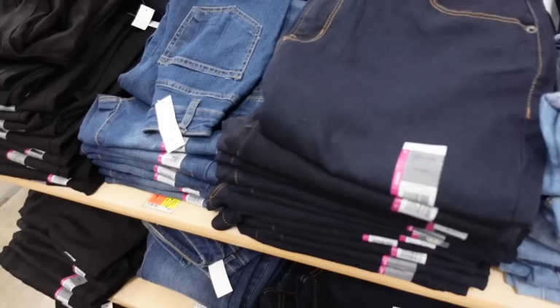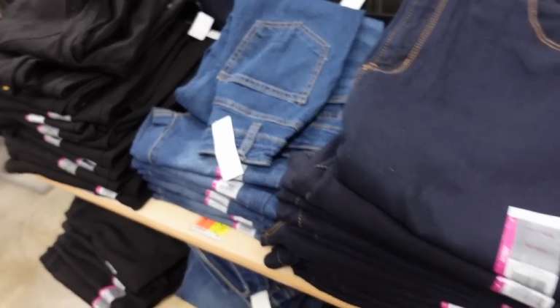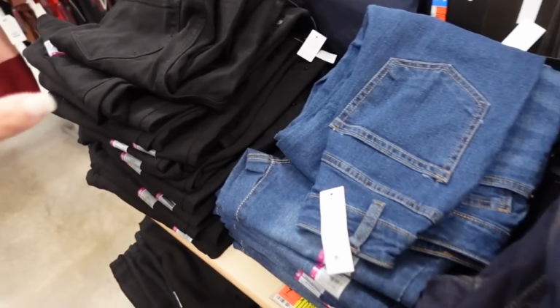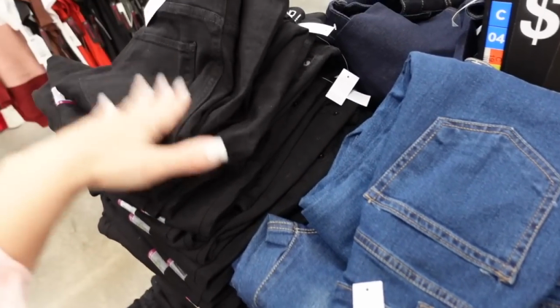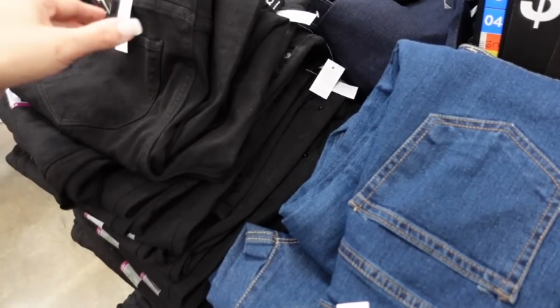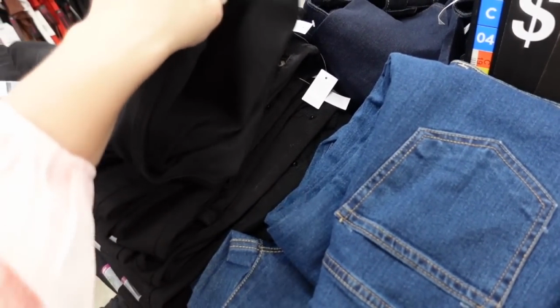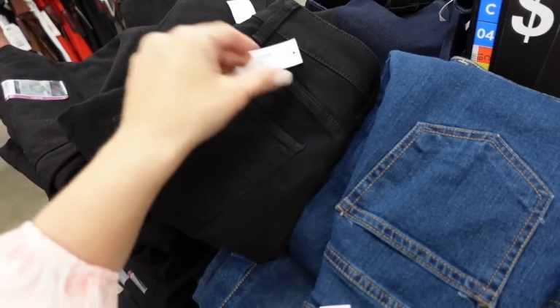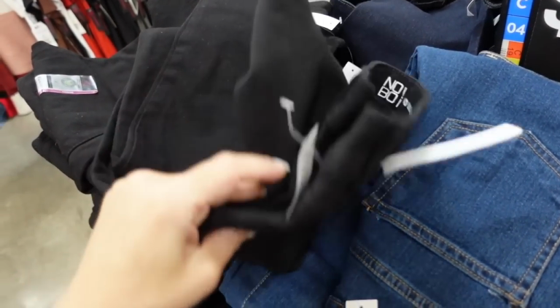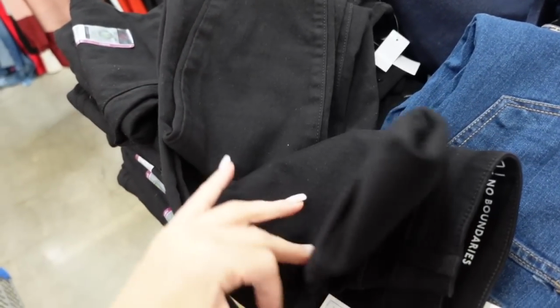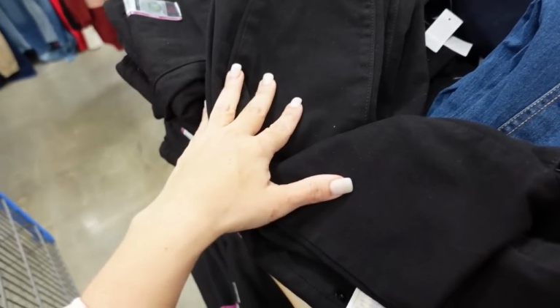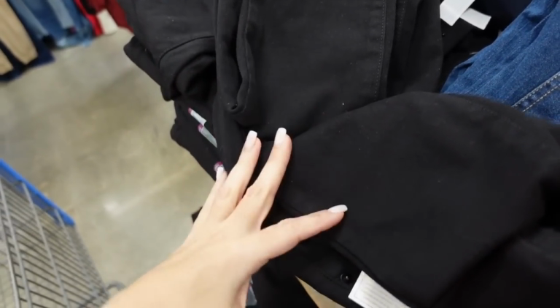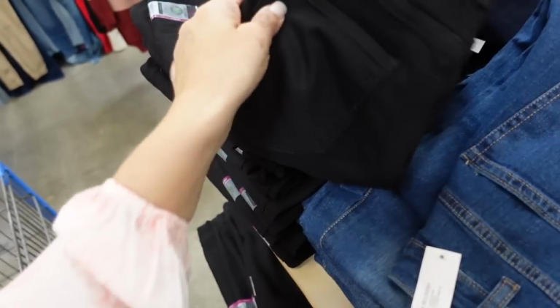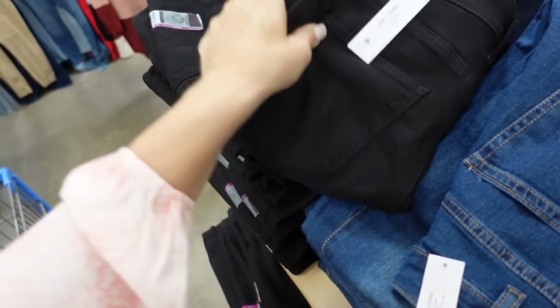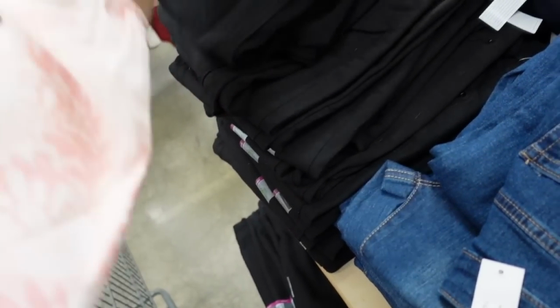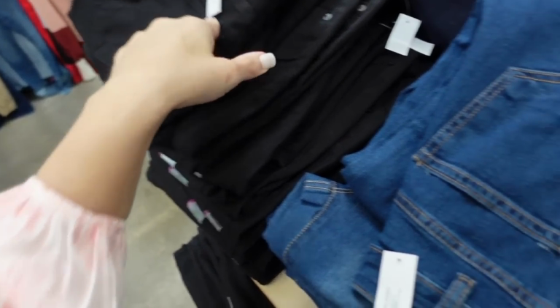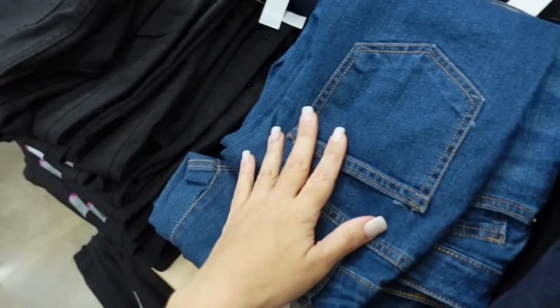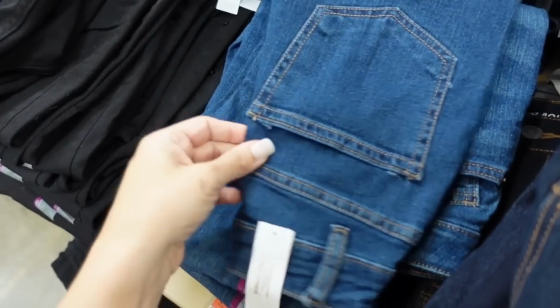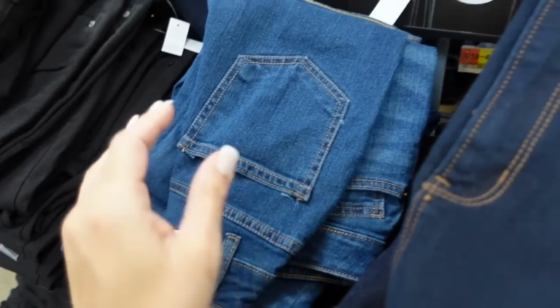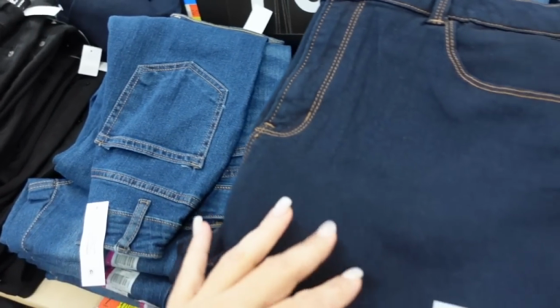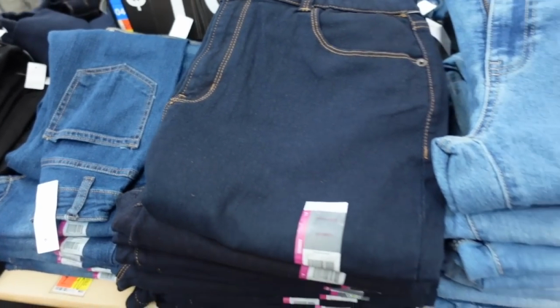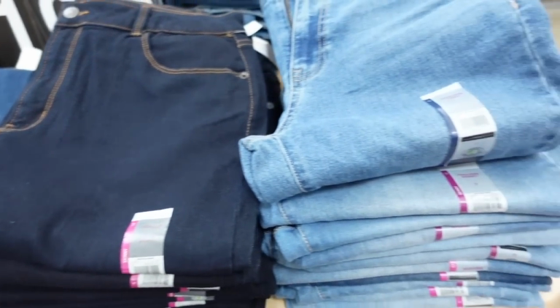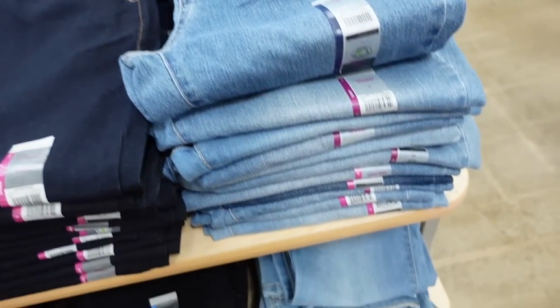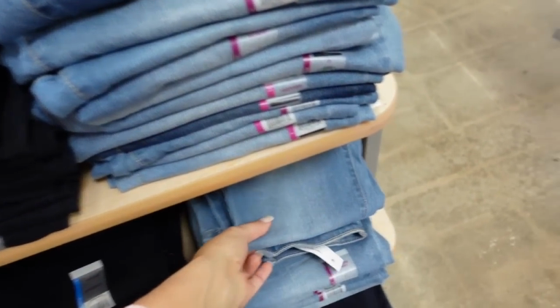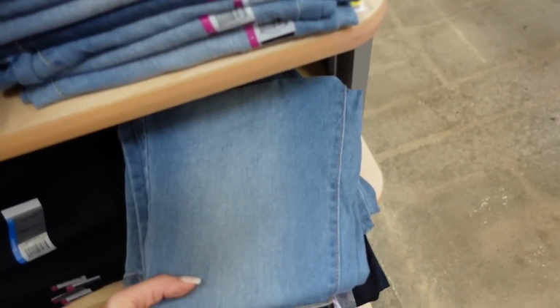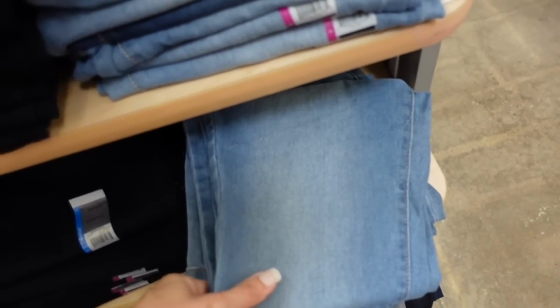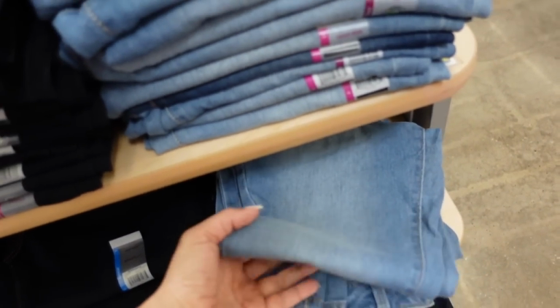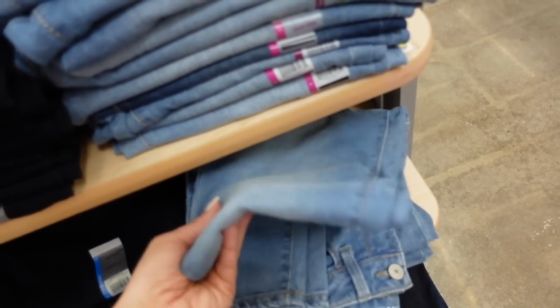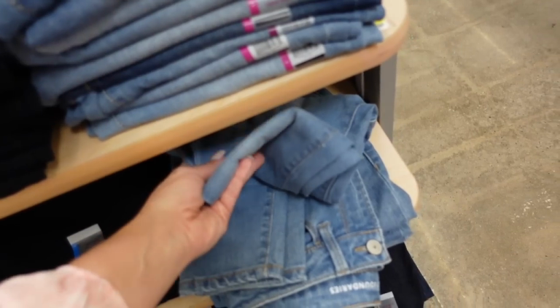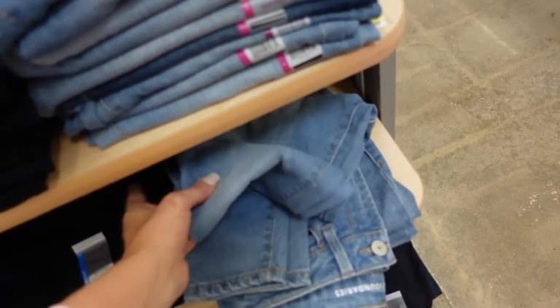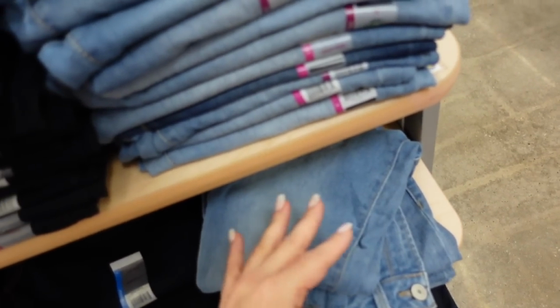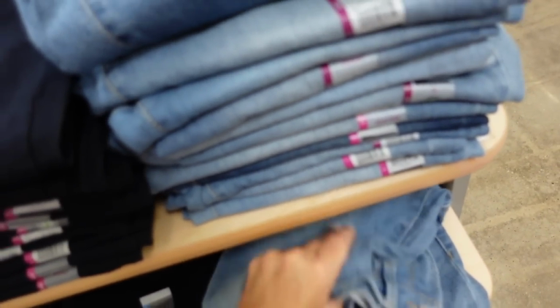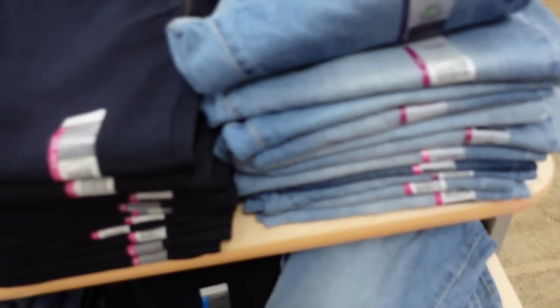On this side are the high rise skinny jeans. You can size up two in these. I got the solid black like I usually do every season. They also have mid-tone and dark indigo. This is the lighter pair. They're $10.88 — also really nice for the price.